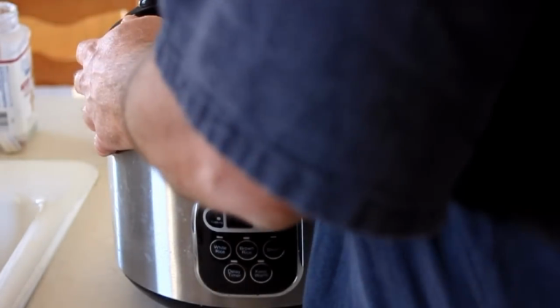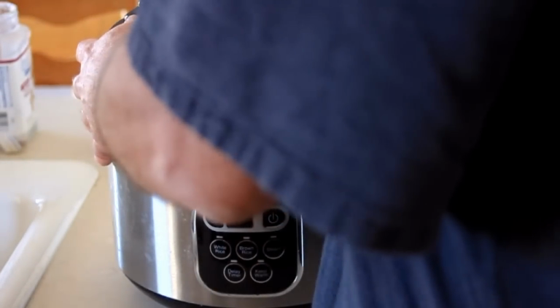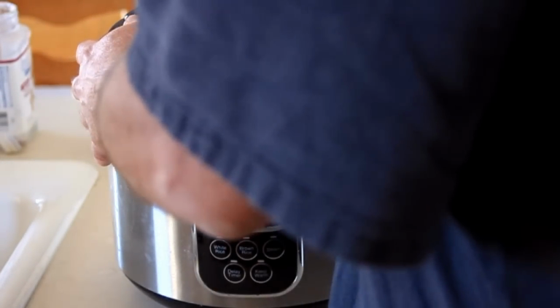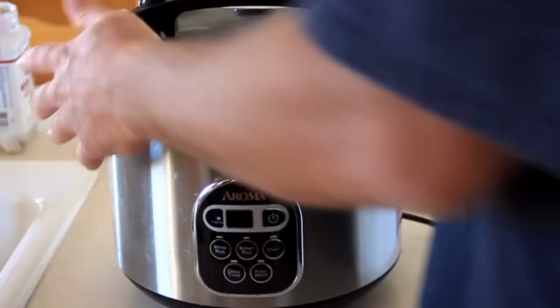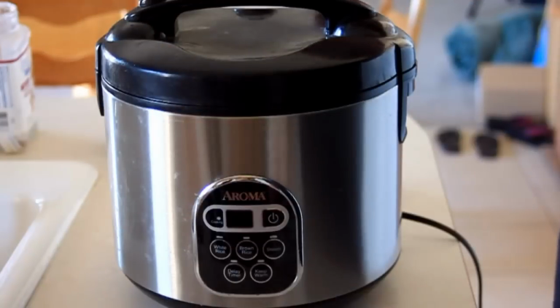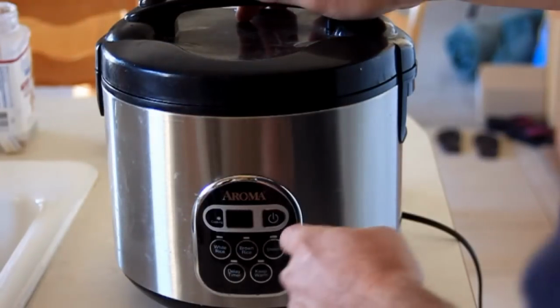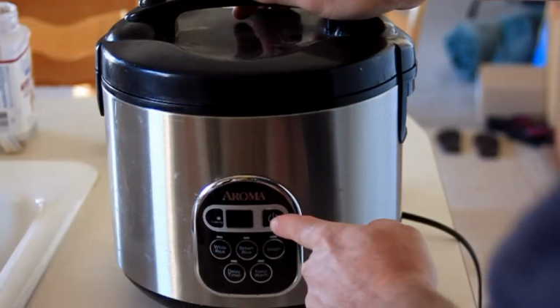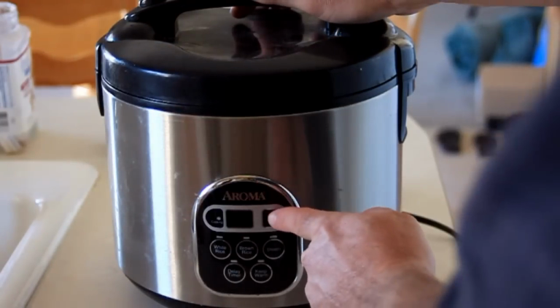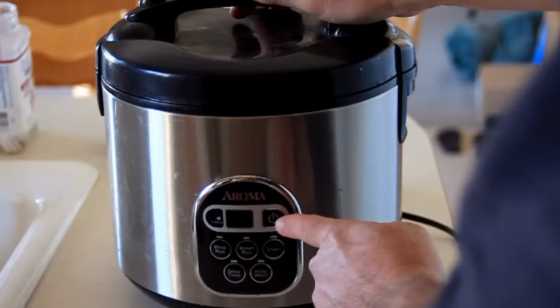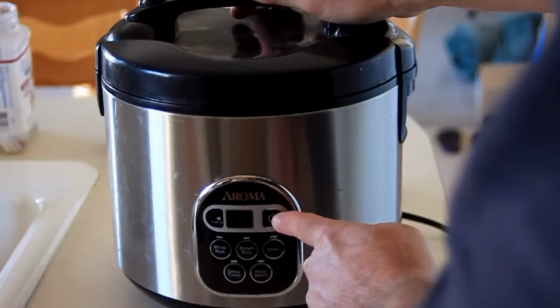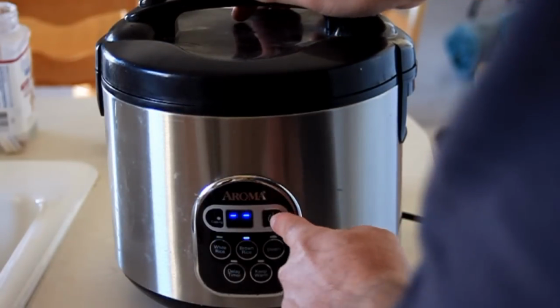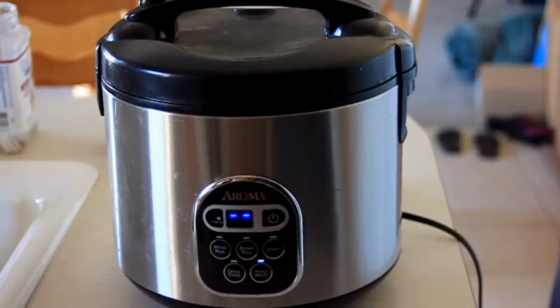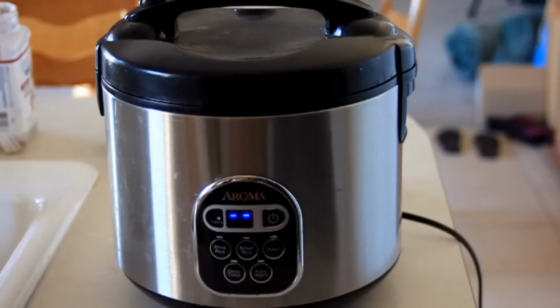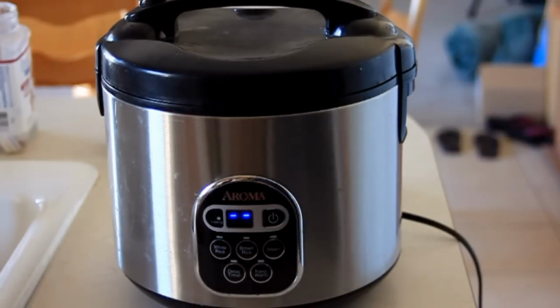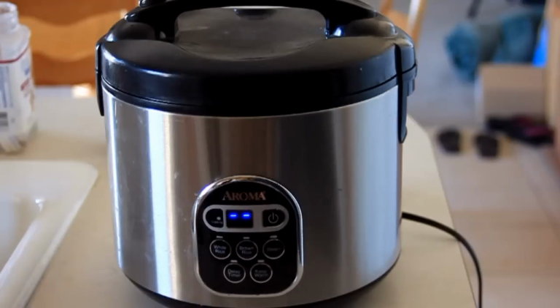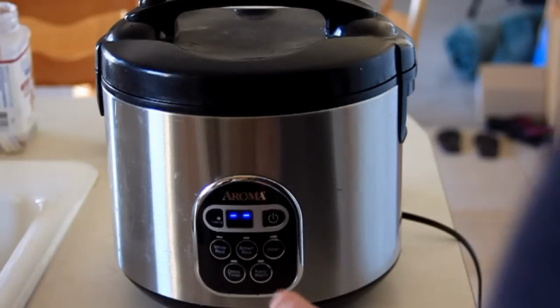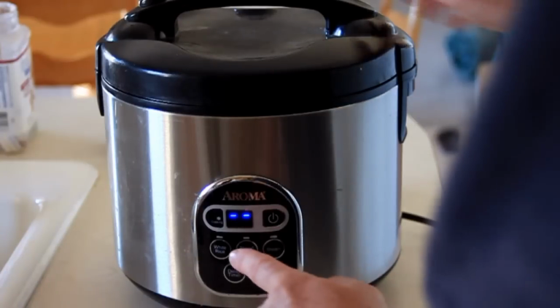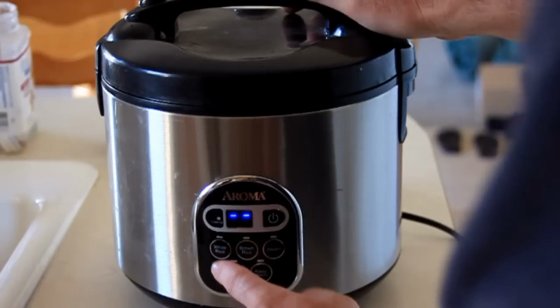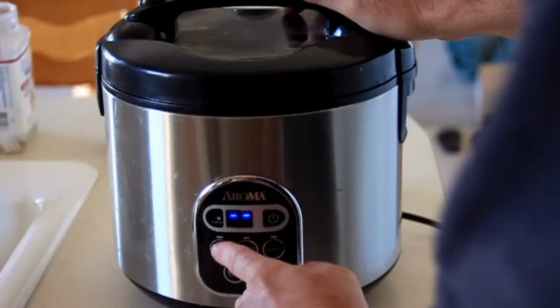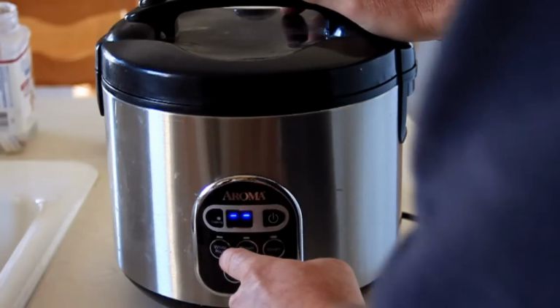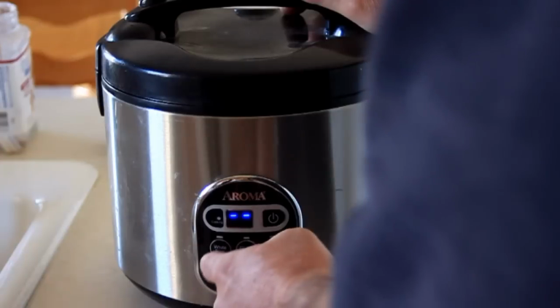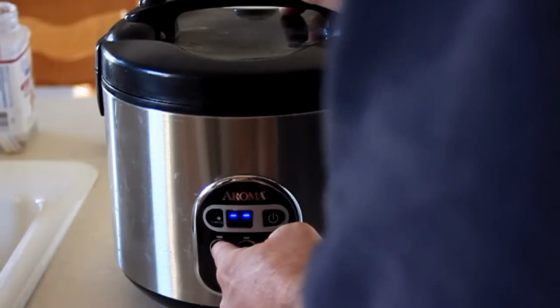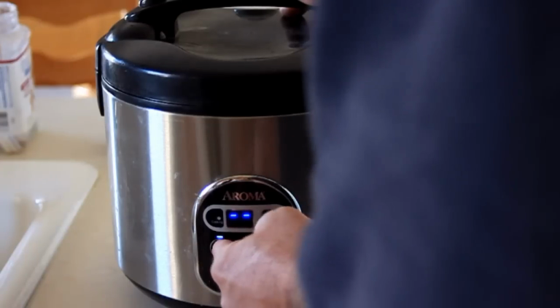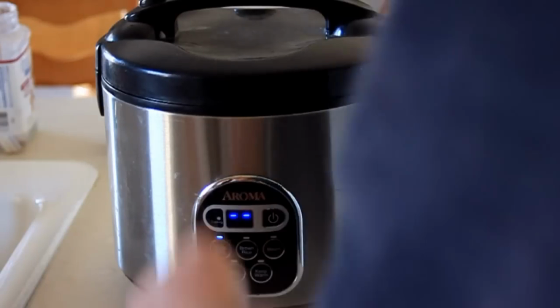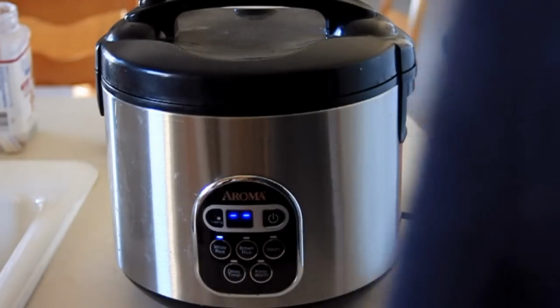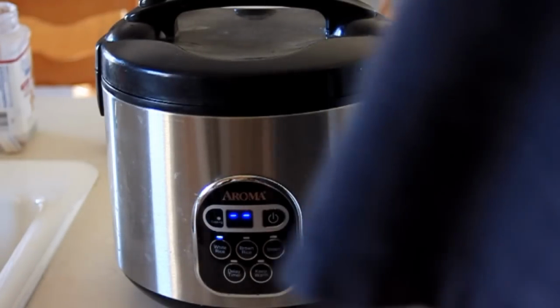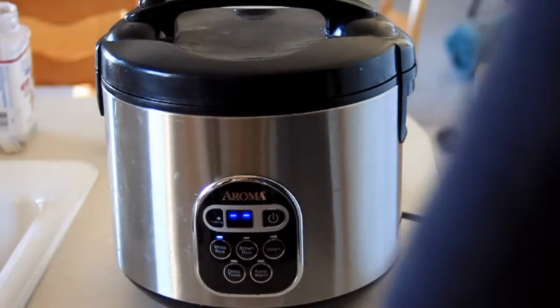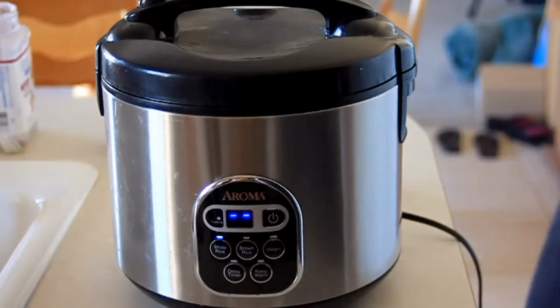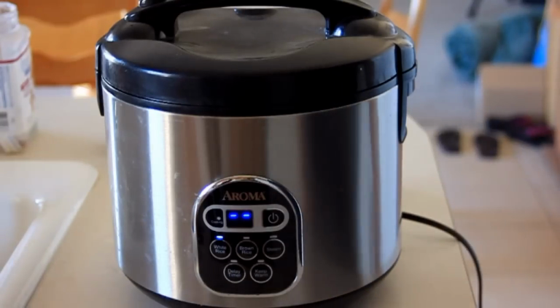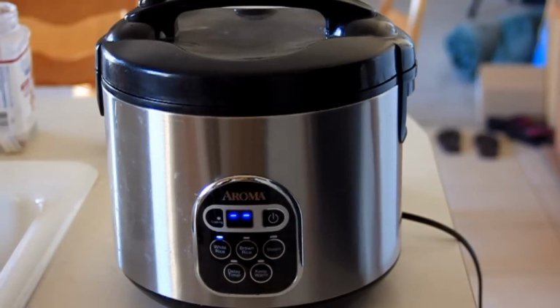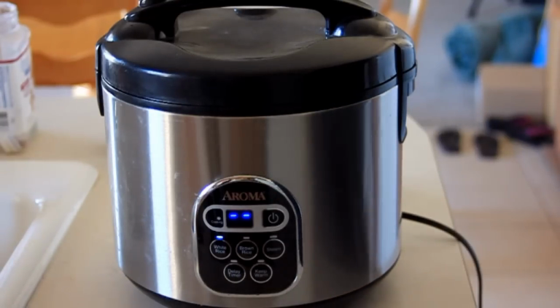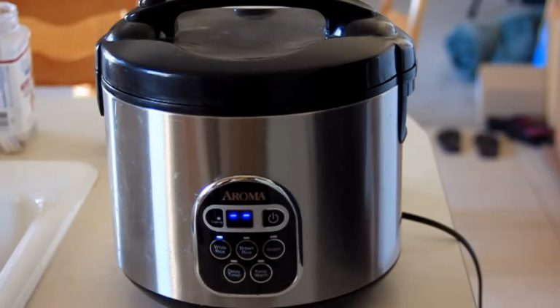We'll shut the top, make sure it pops into place. We'll turn the power on, and we've got white rice, so we've got a white rice button. We press, and that's it, and it's done in about 20 minutes.